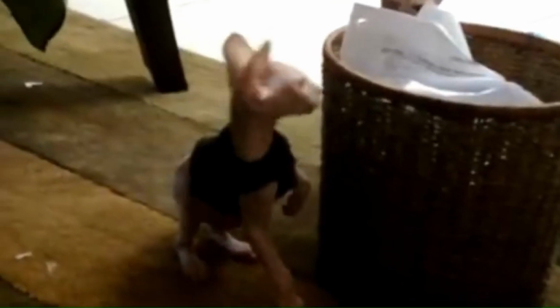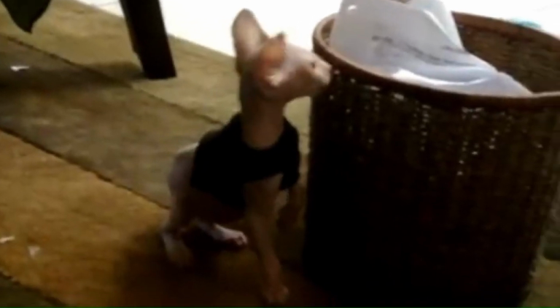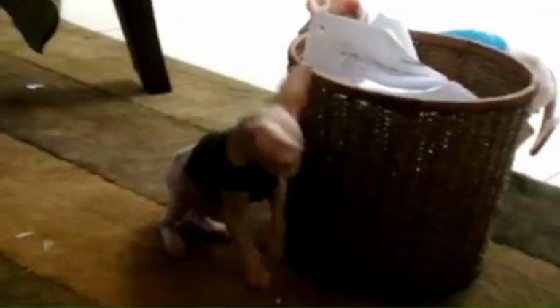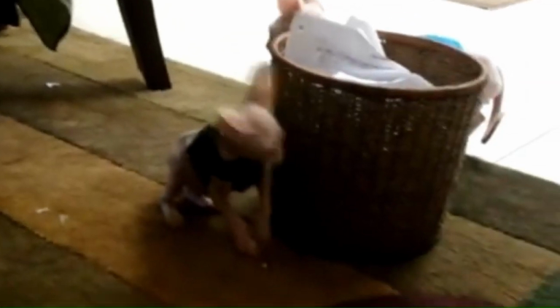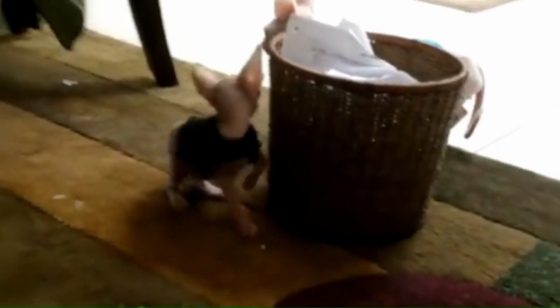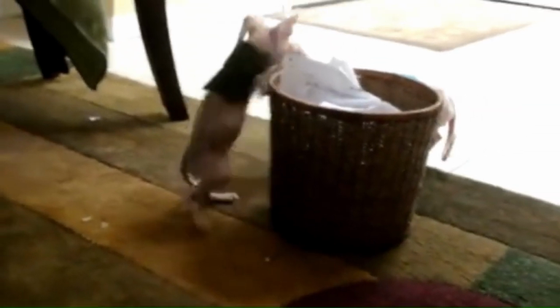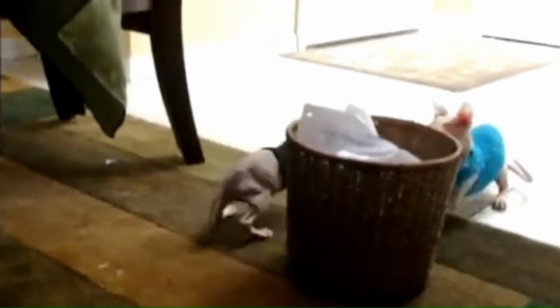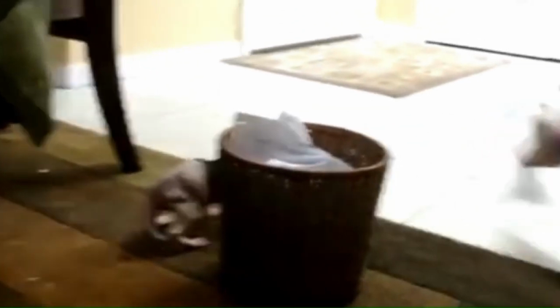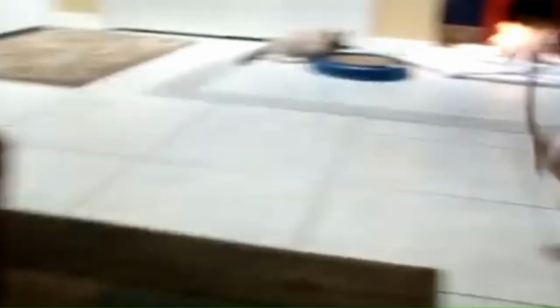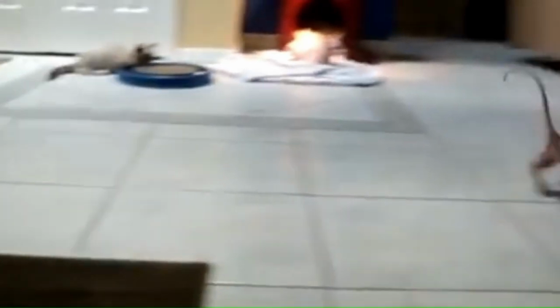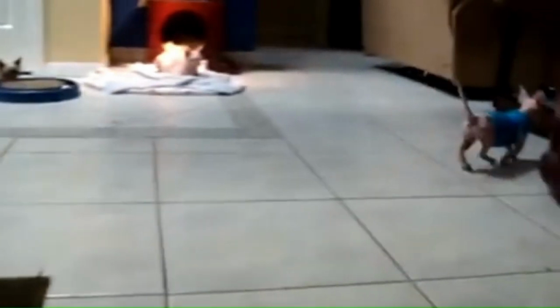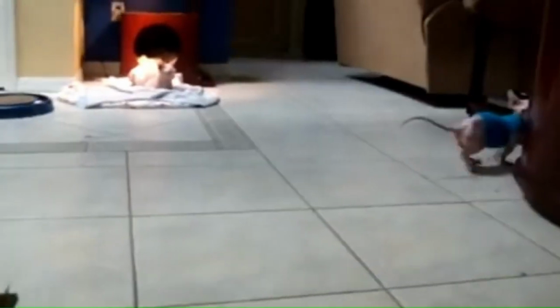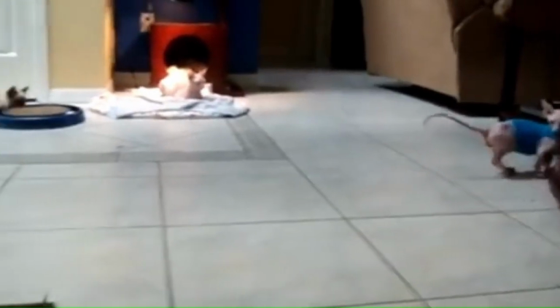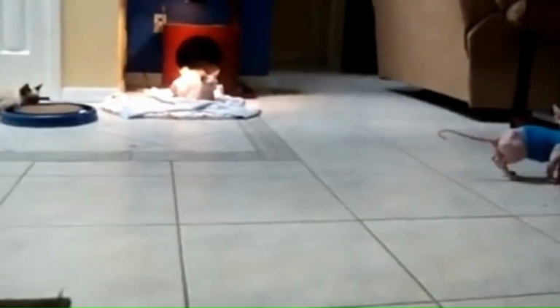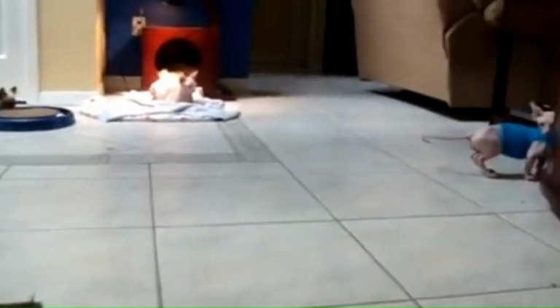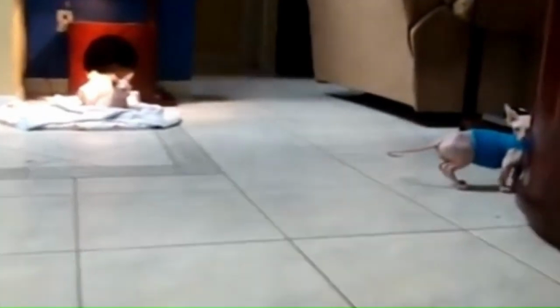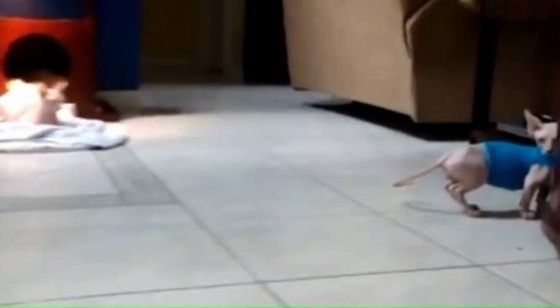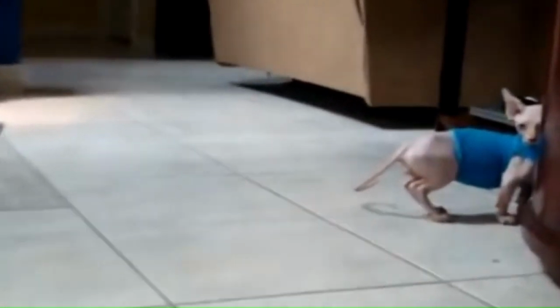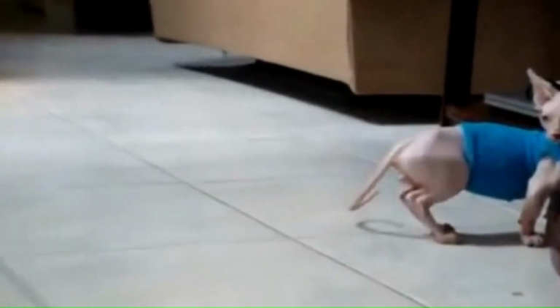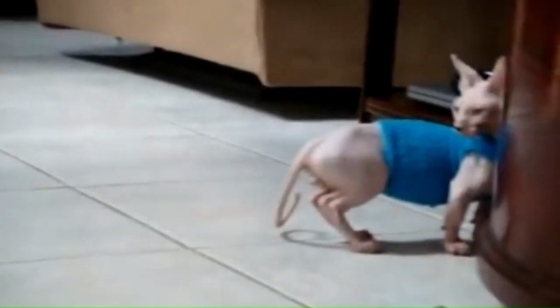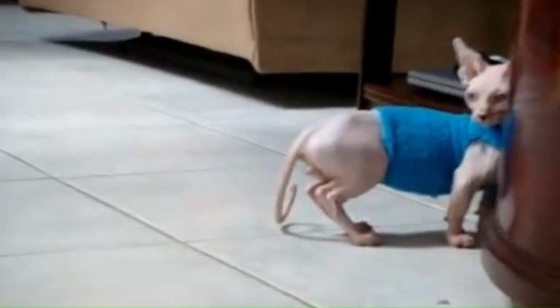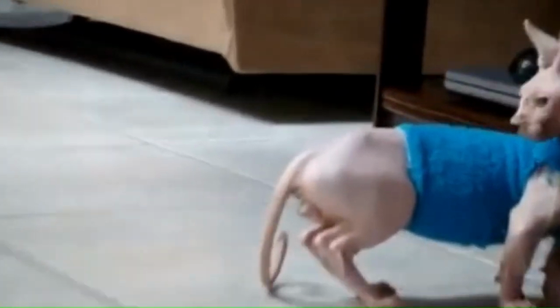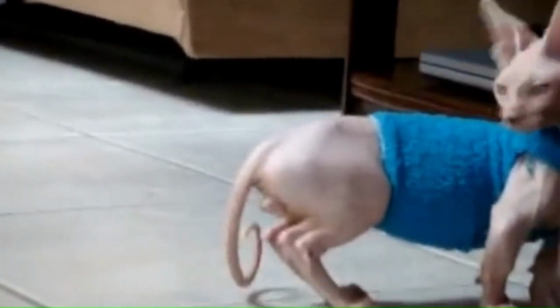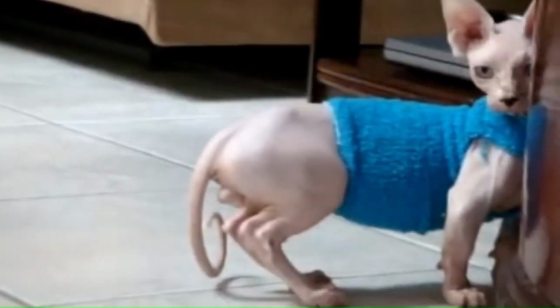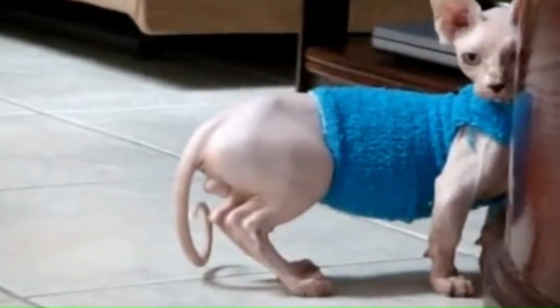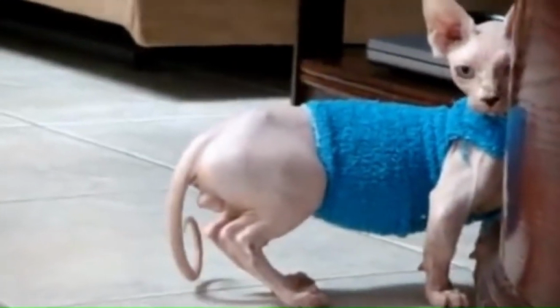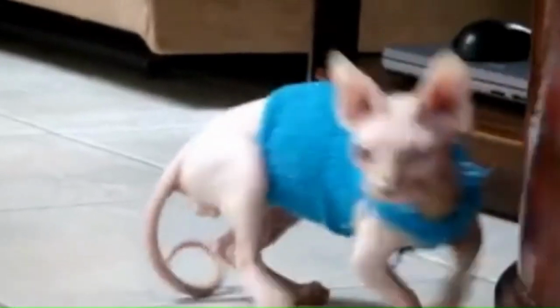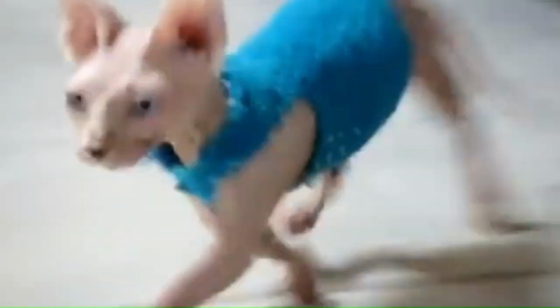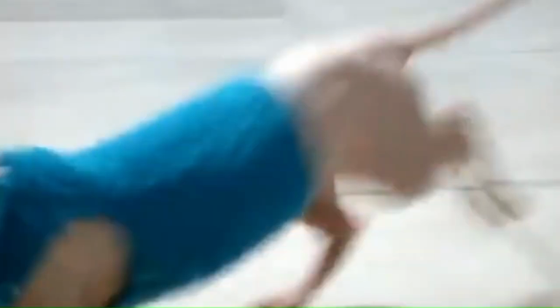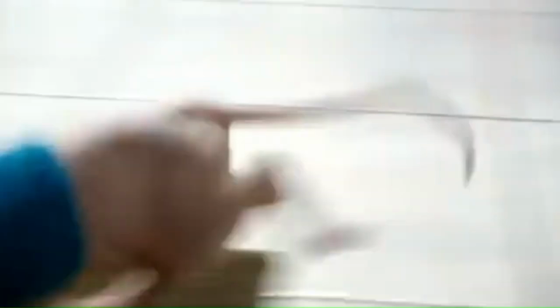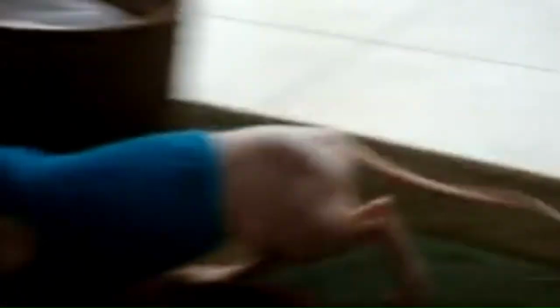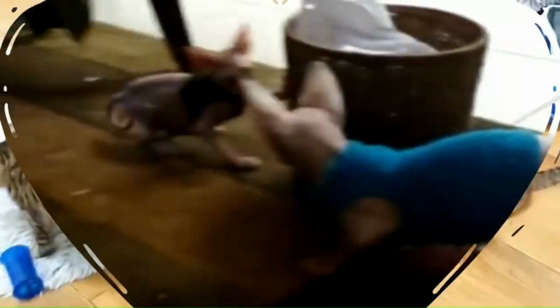Number 15: Bambino. From the United States, the Bambino is a relatively new and unique cat breed. It is a crossbreed between the Sphinx and the Munchkin, resulting in a small, hairless cat with short legs.